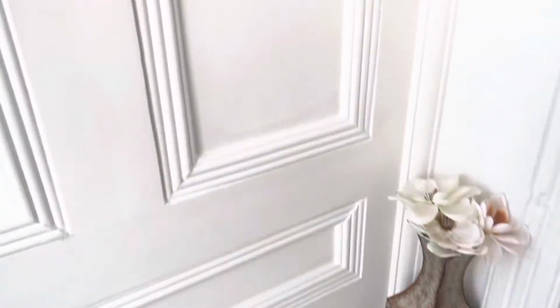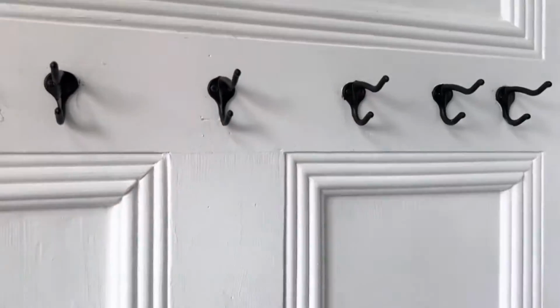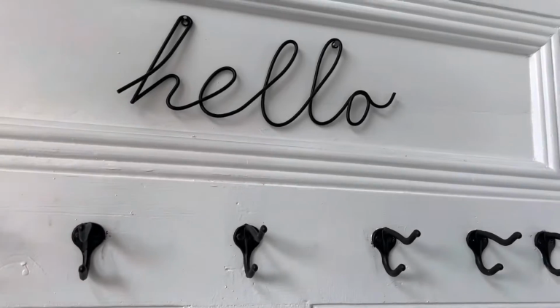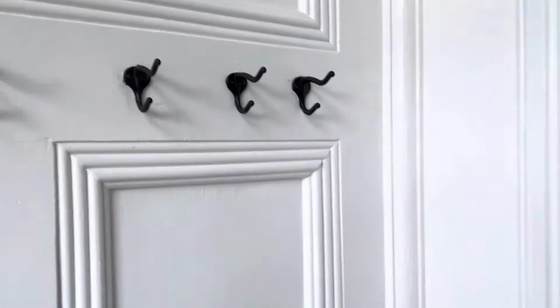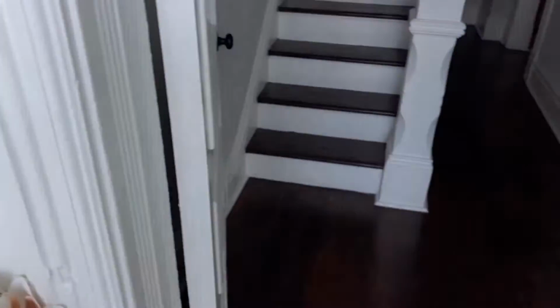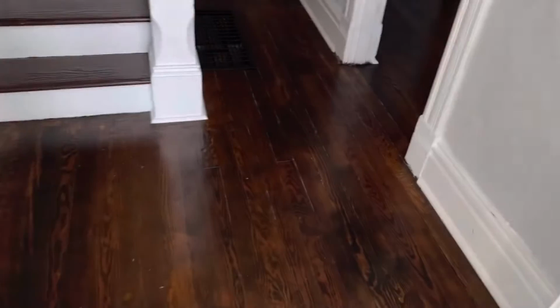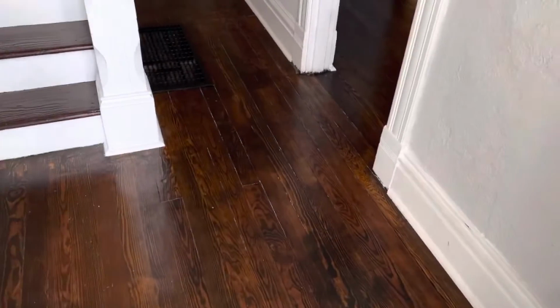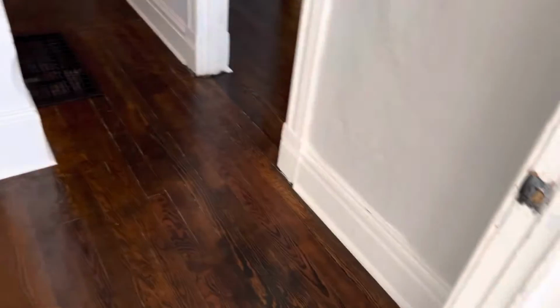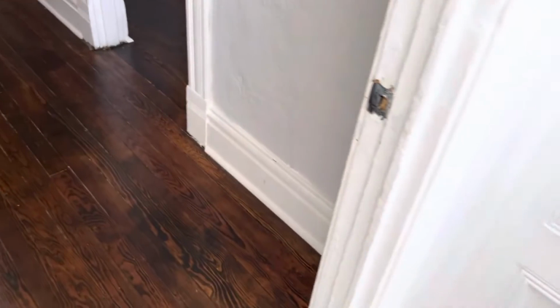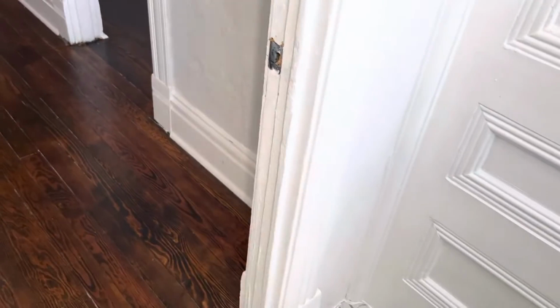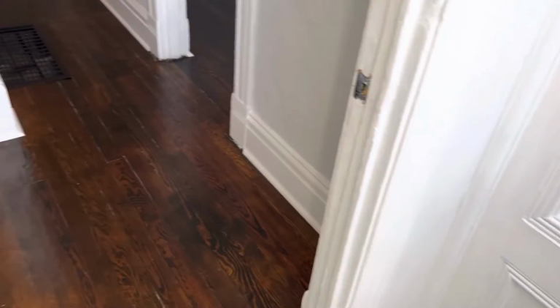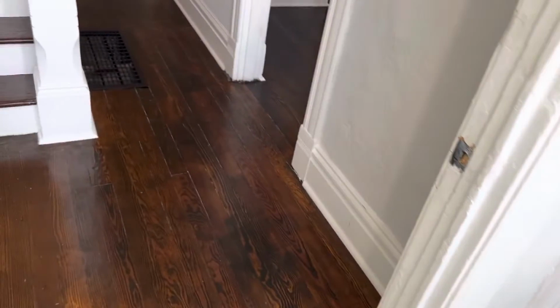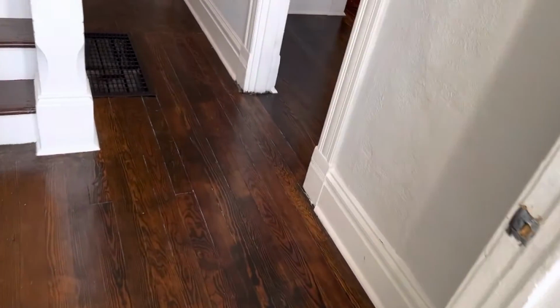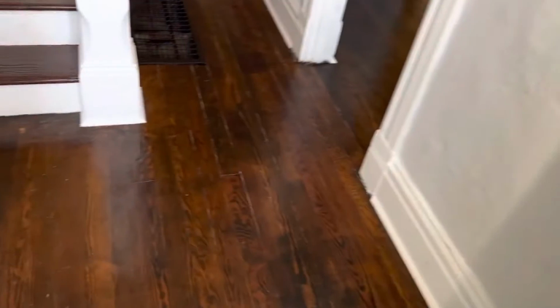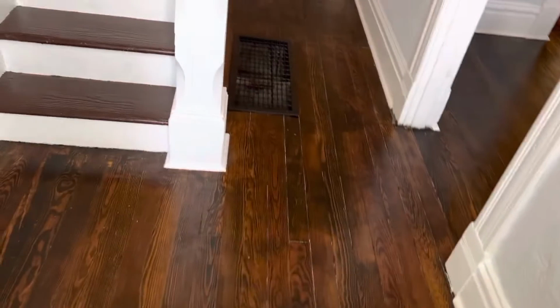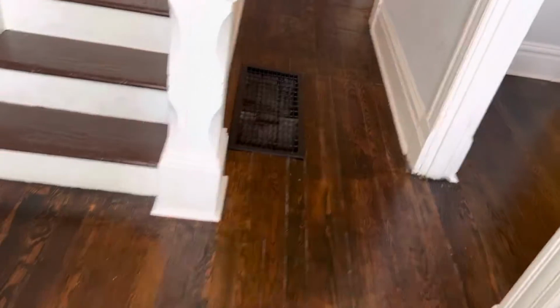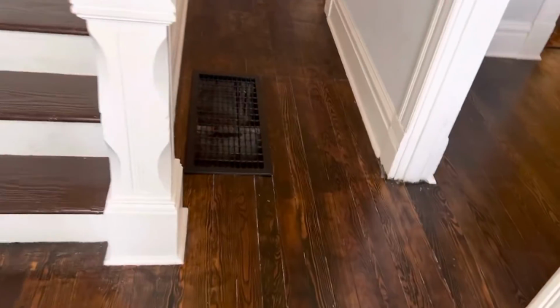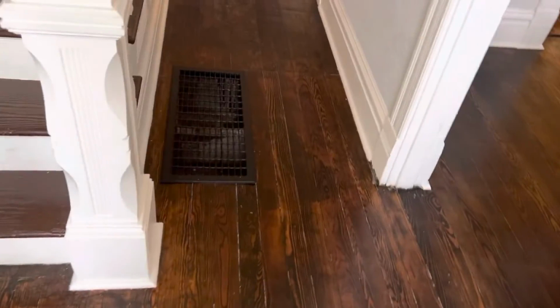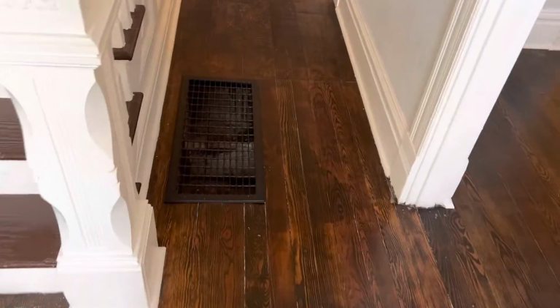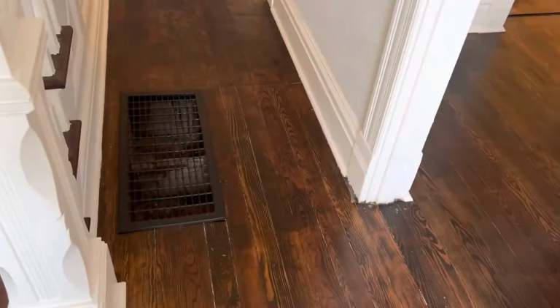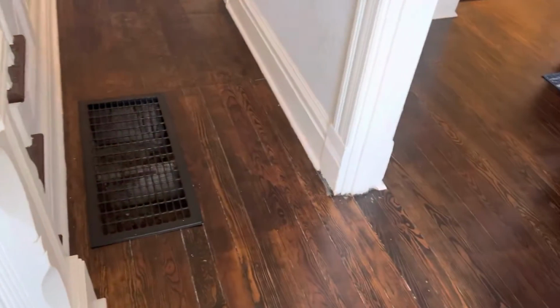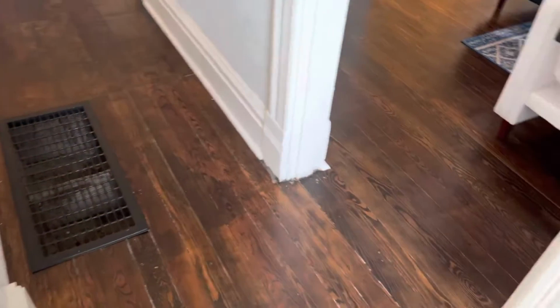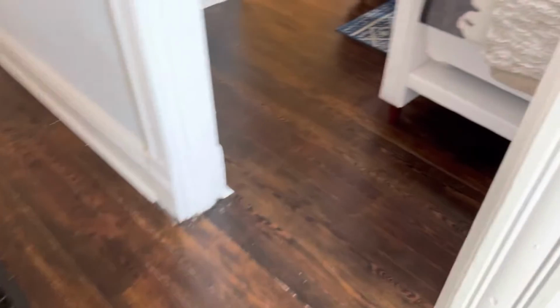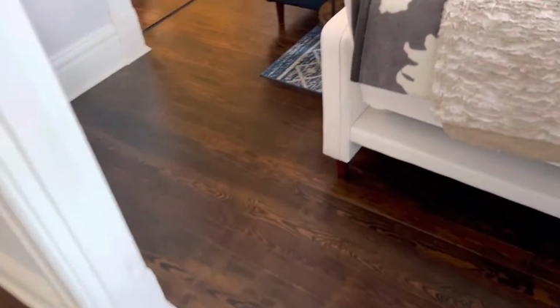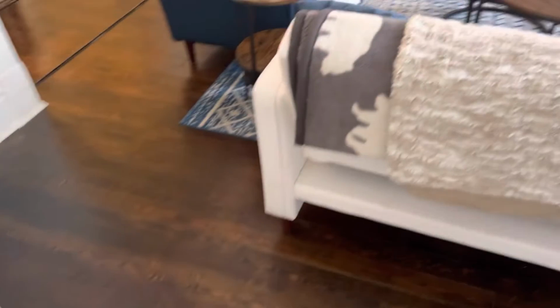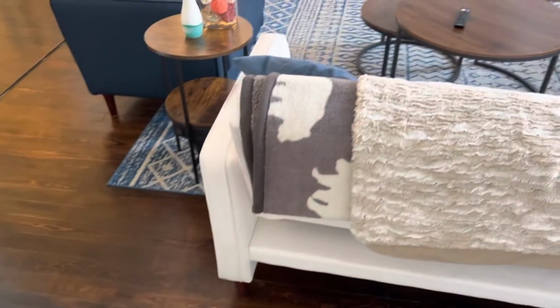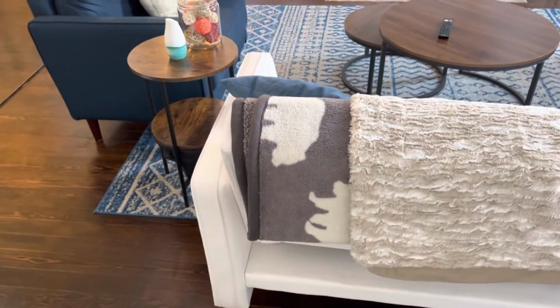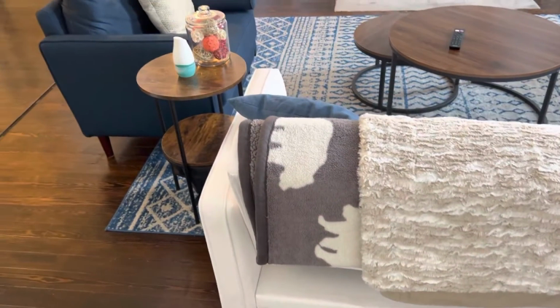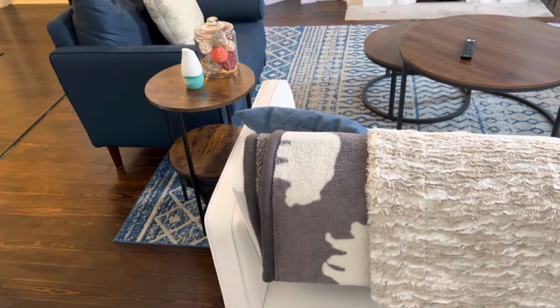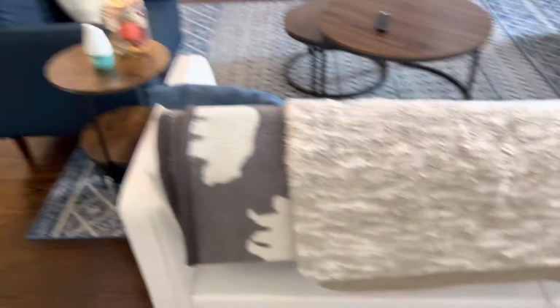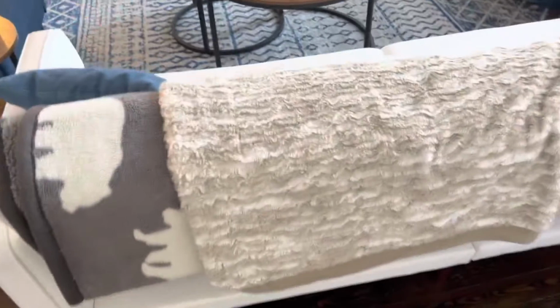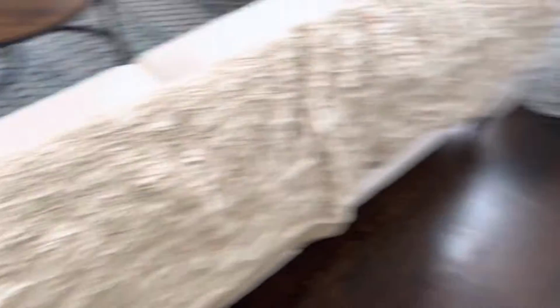The flooring turned out great. These floors are original from 1865 when the house was built, so they're about 160 years old.